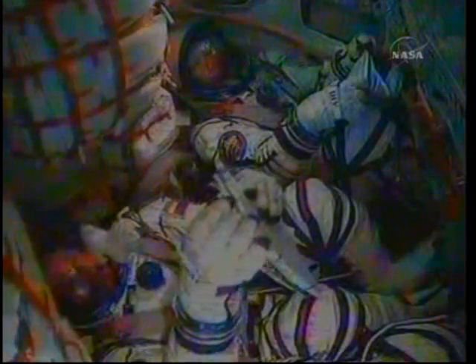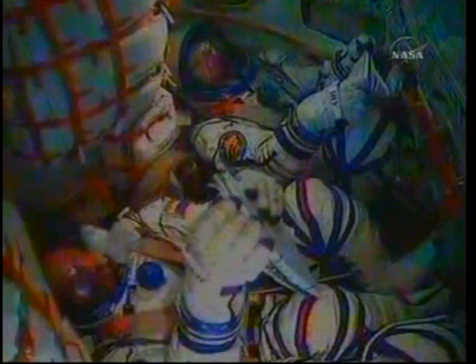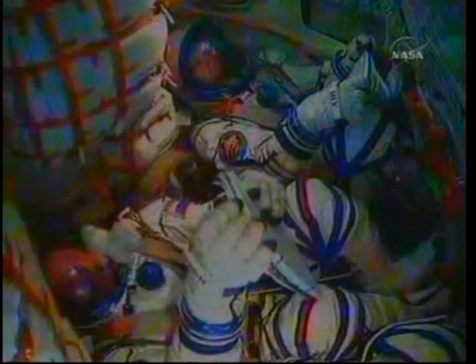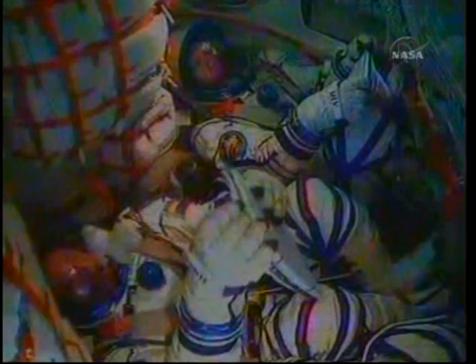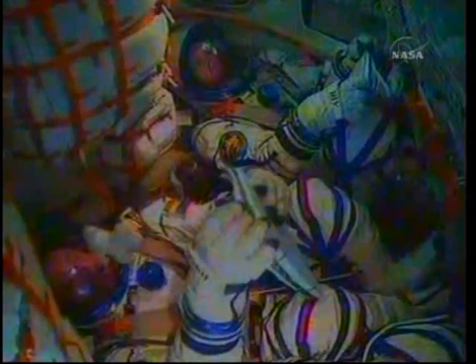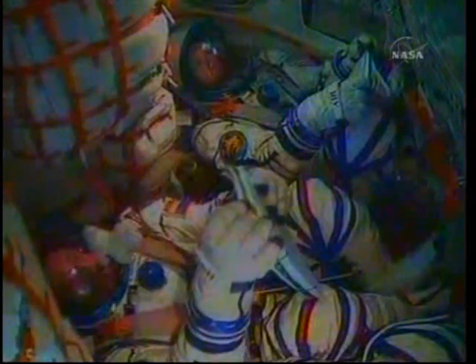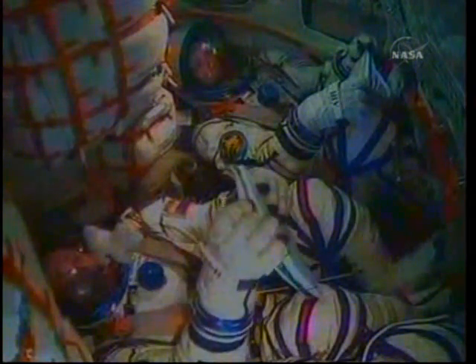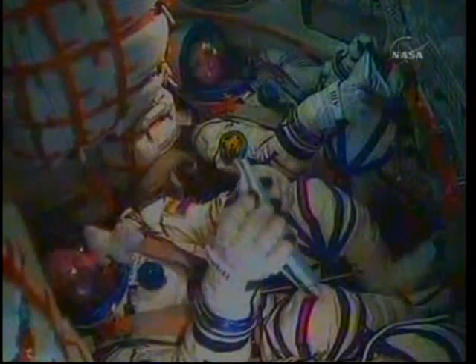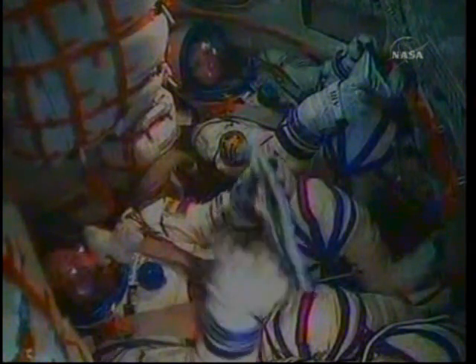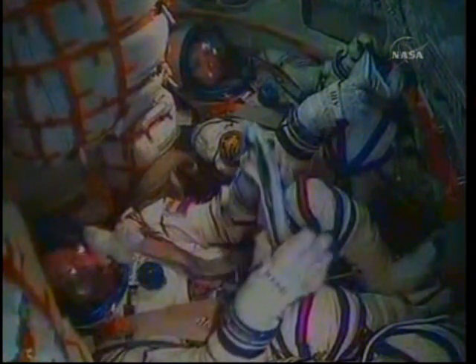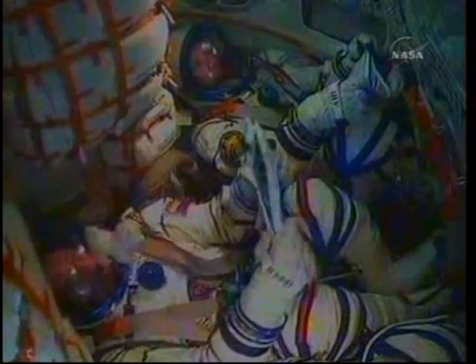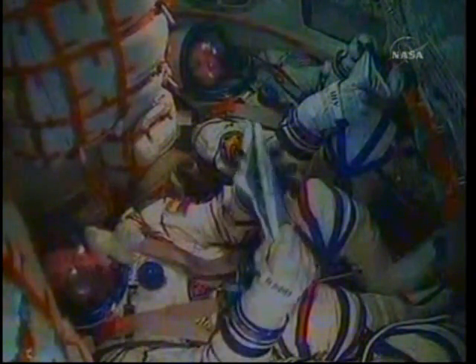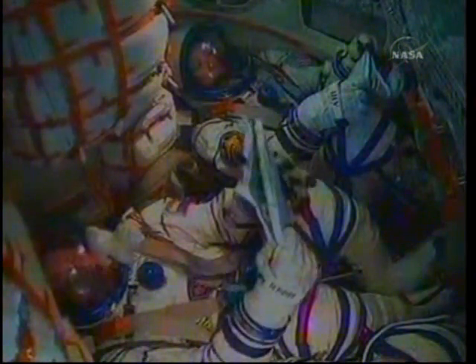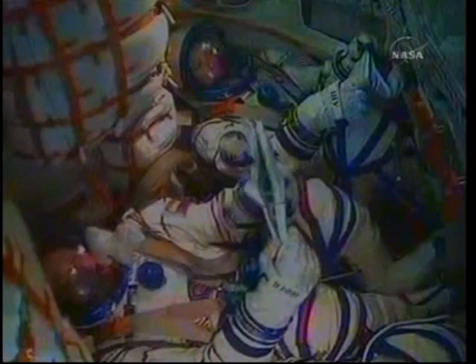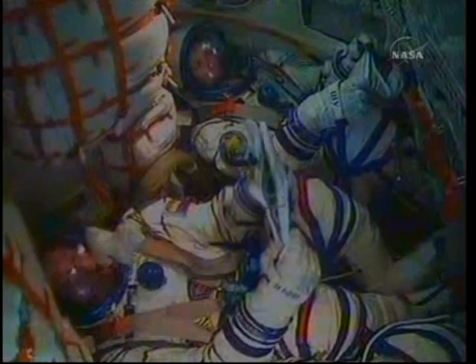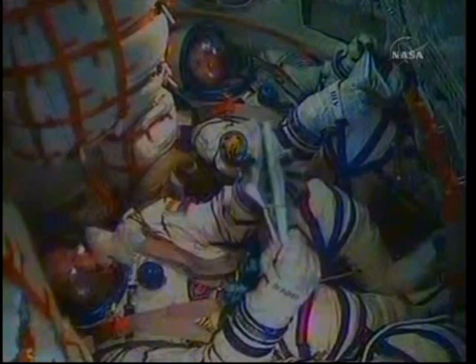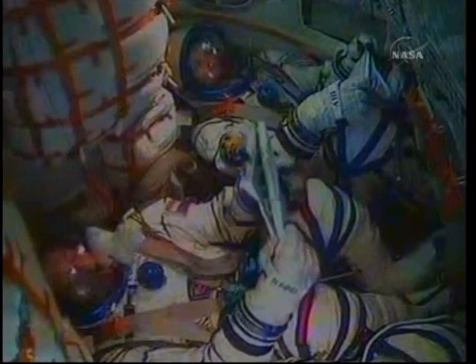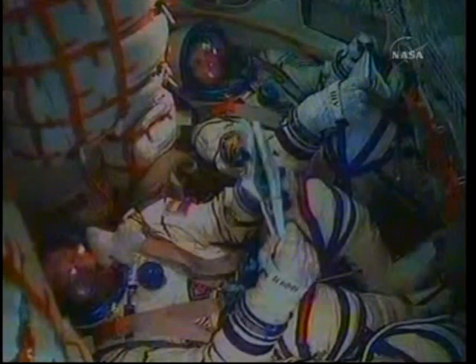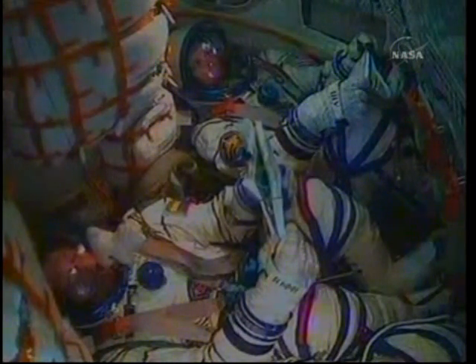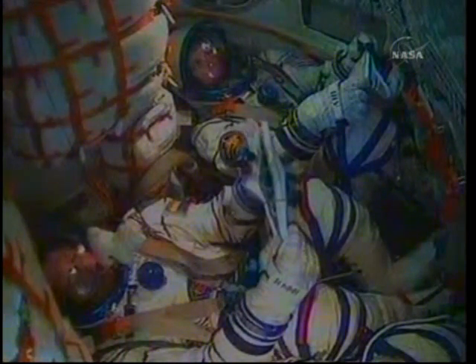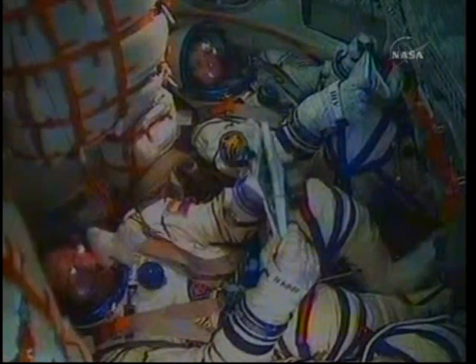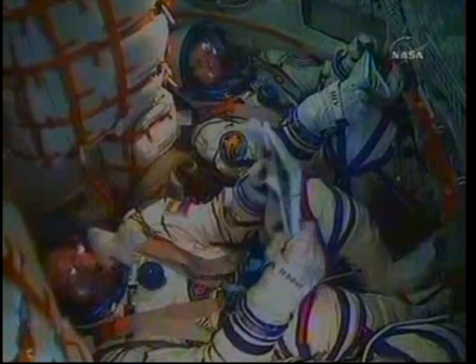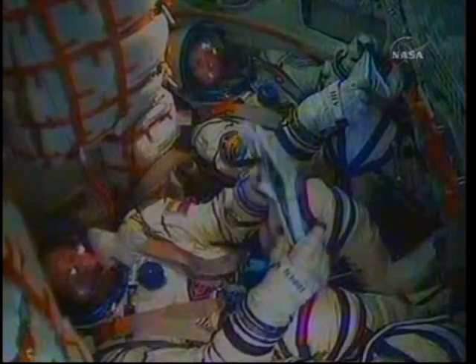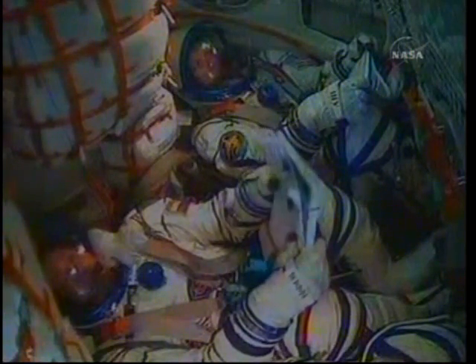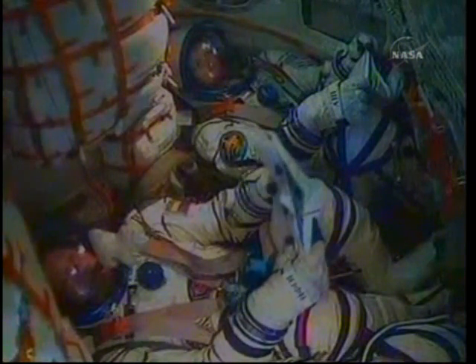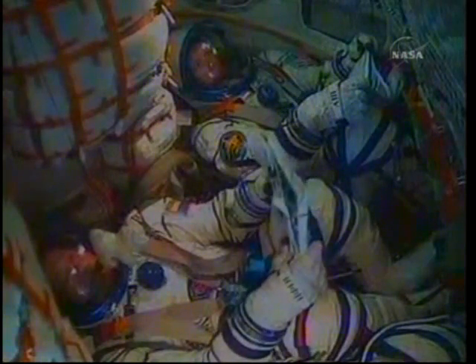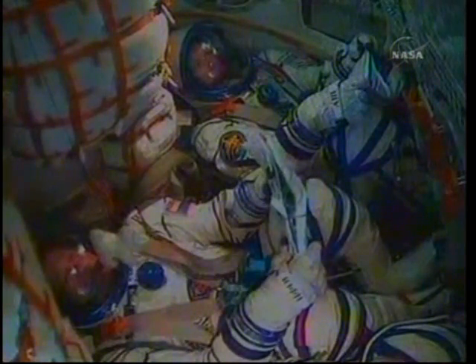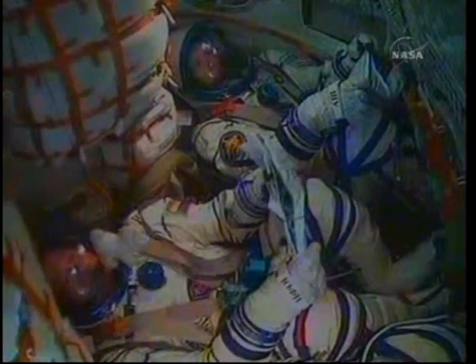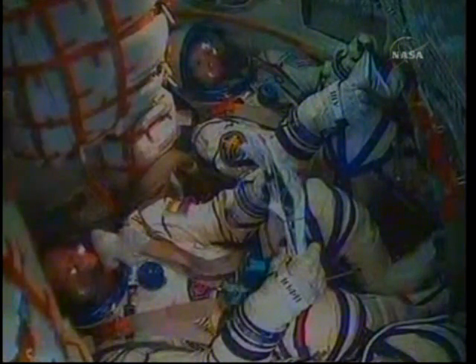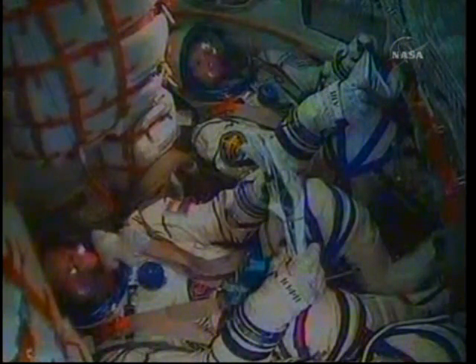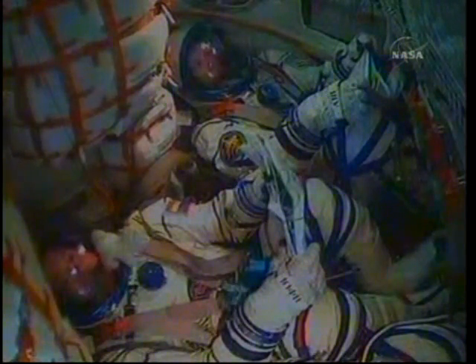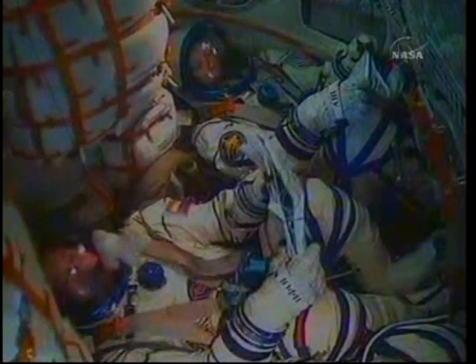Those commands, called time-tag commands, allow many of the Soyuz systems to be automatically activated by the onboard computers at precise times.